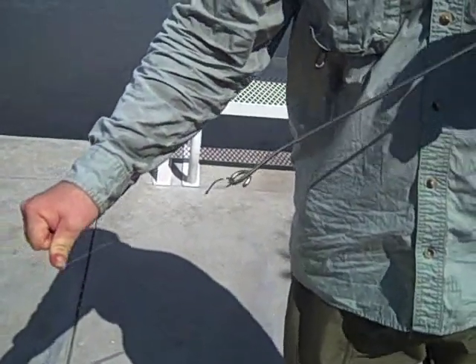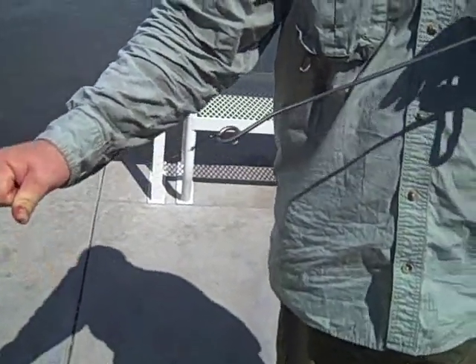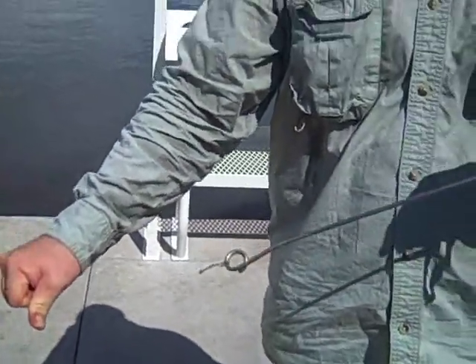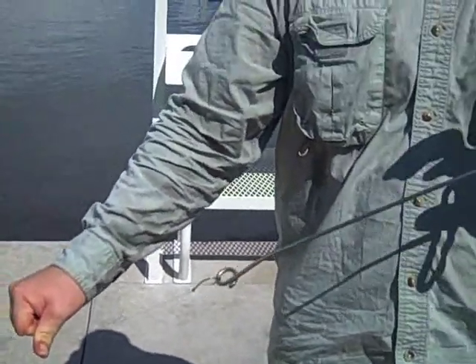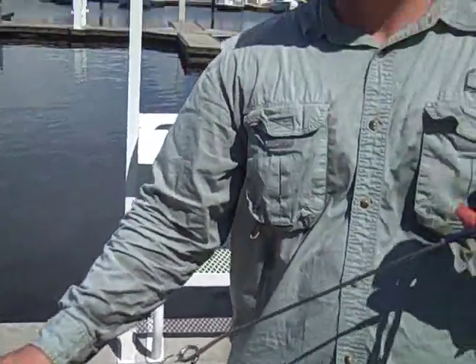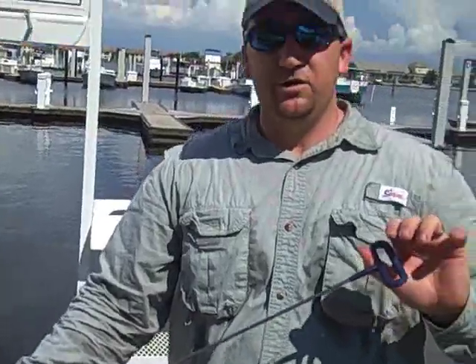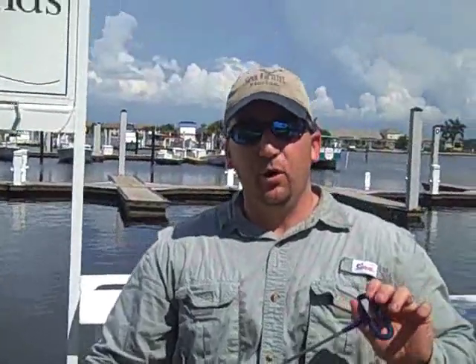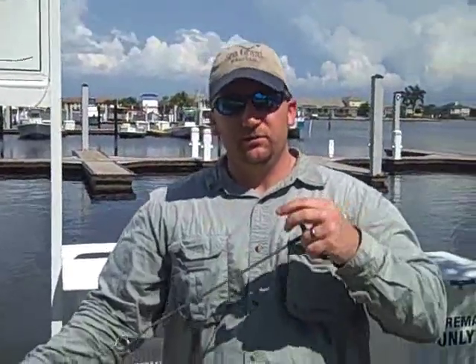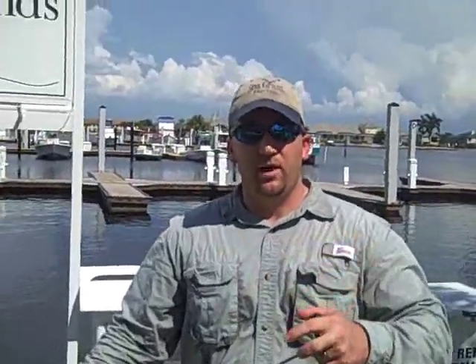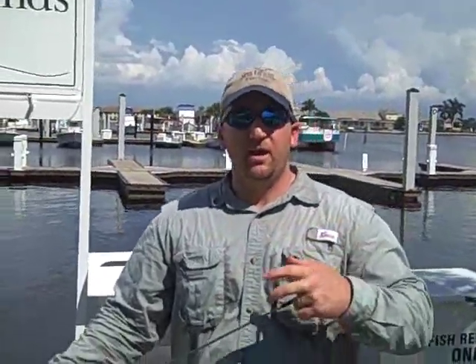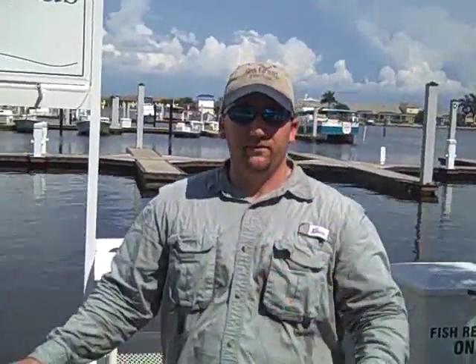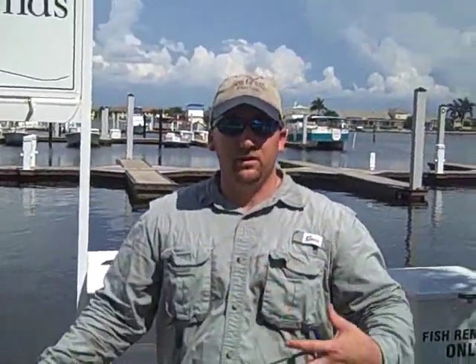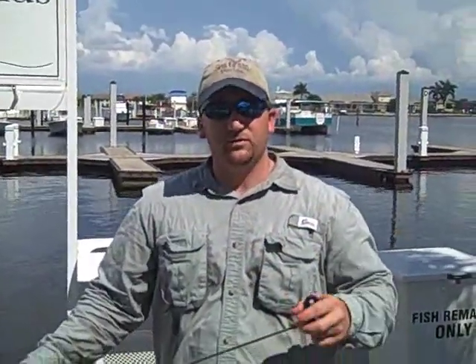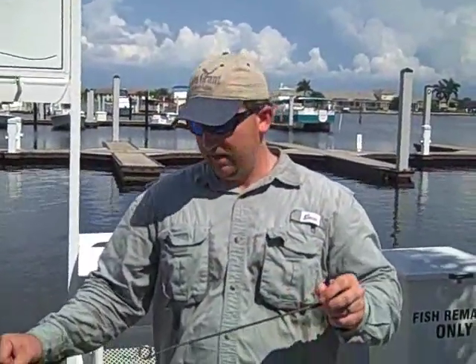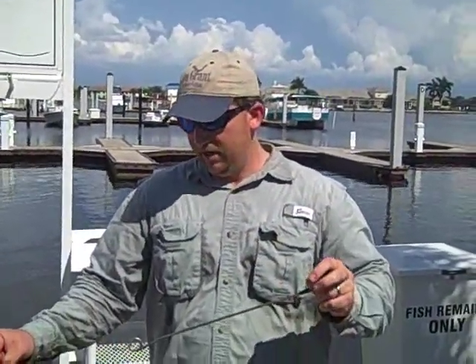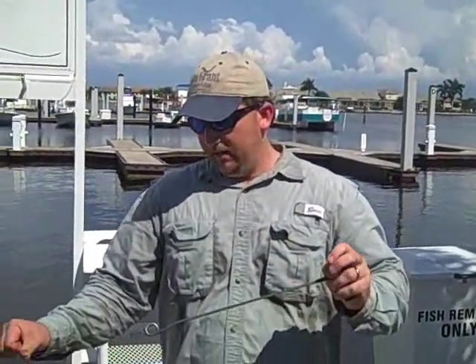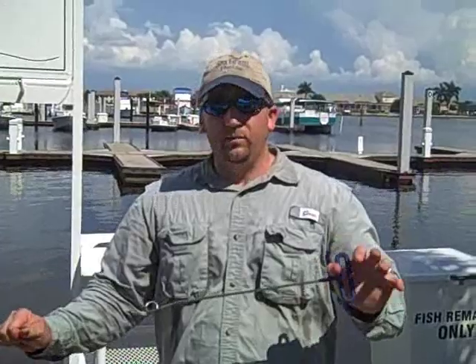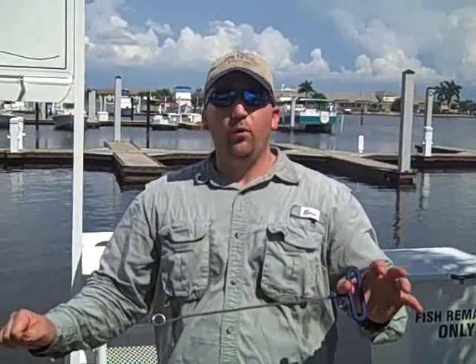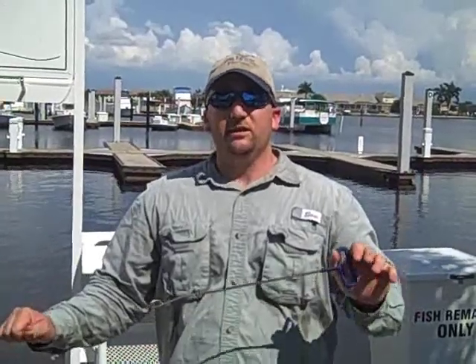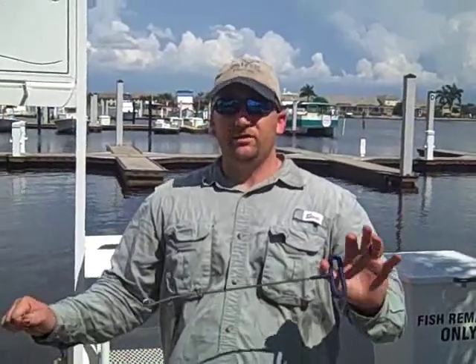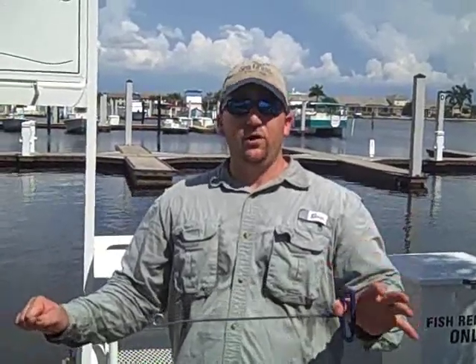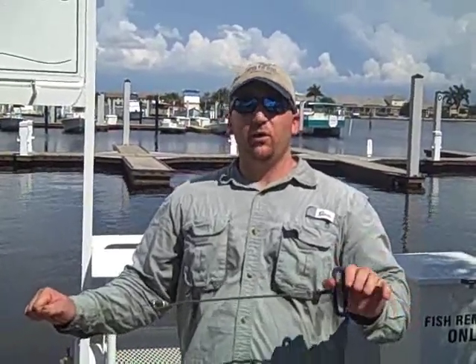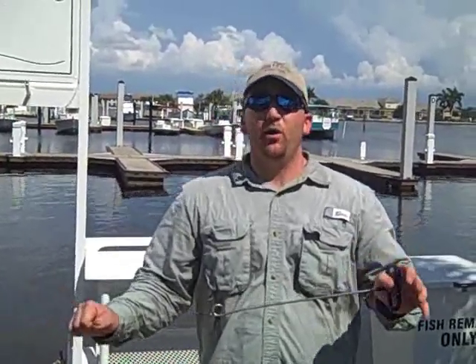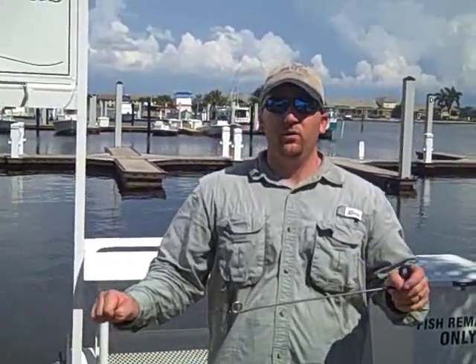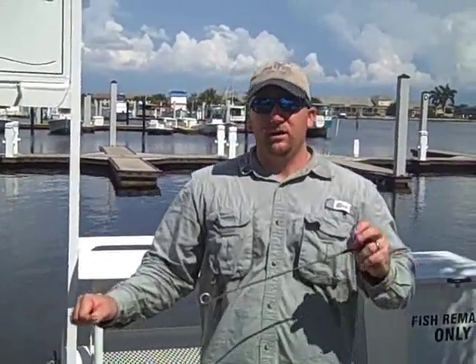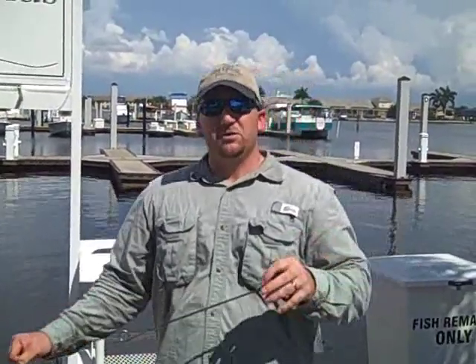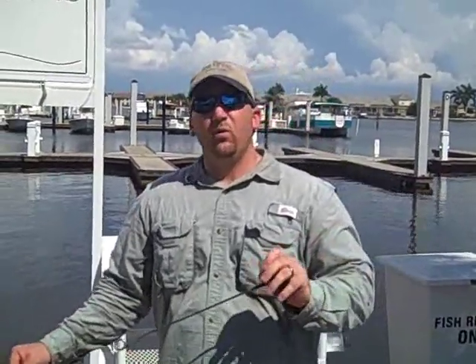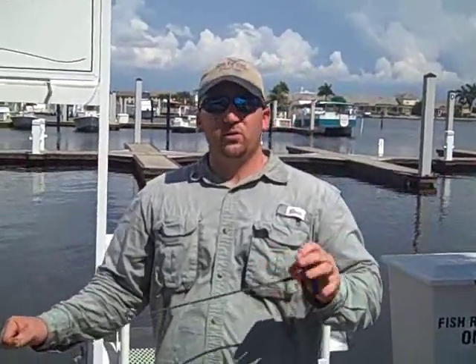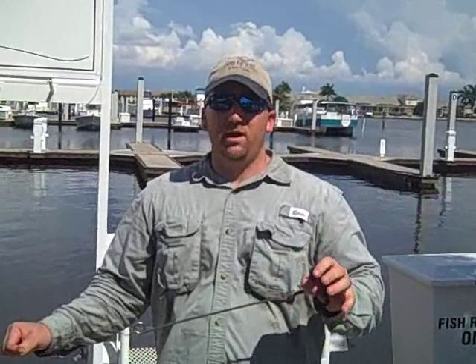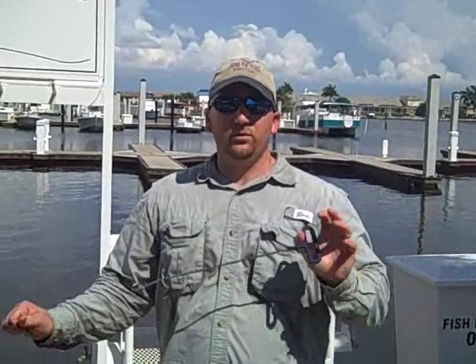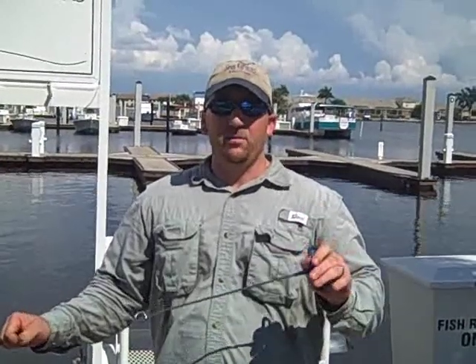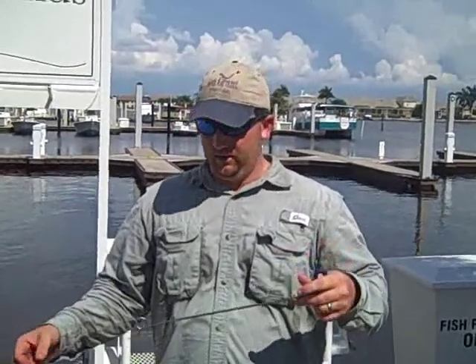Ideally, you want to do this over the water. You never want to de-hook a fish in the boat because when it drops down, it could obviously cause some internal damage. And the whole point is to get that fish — if you know it's not going back home with you — to get that fish back in the water as quickly as possible with the least amount of handling.